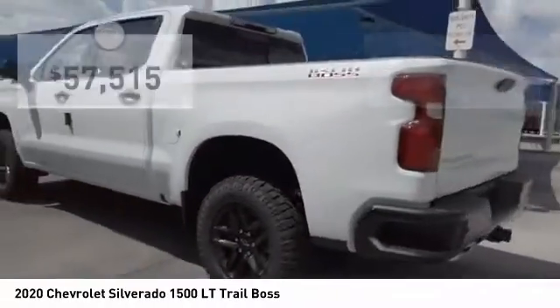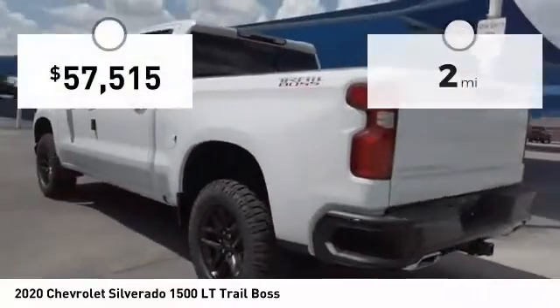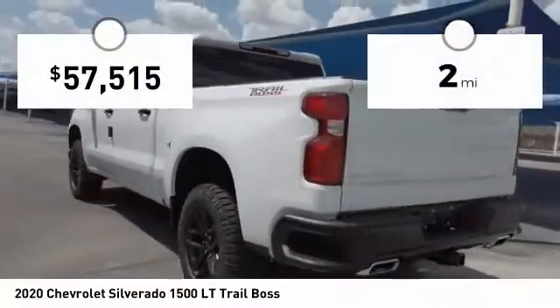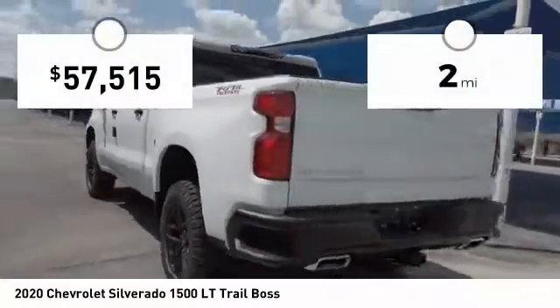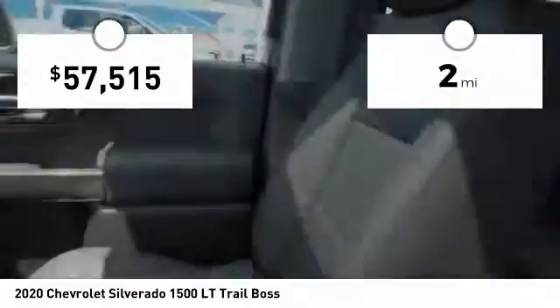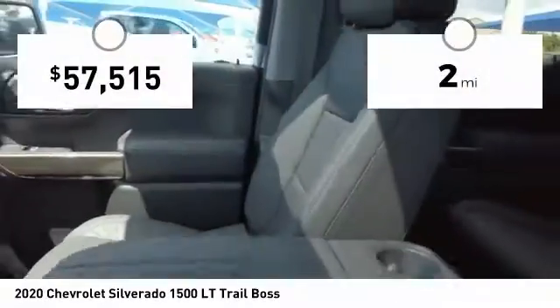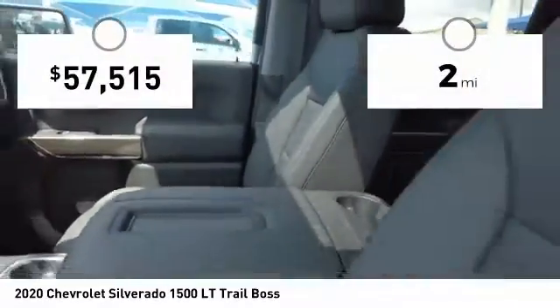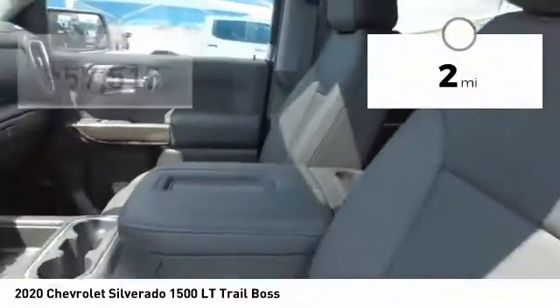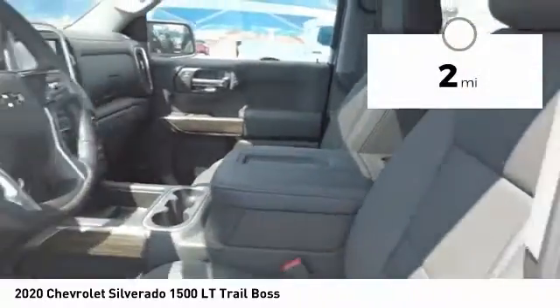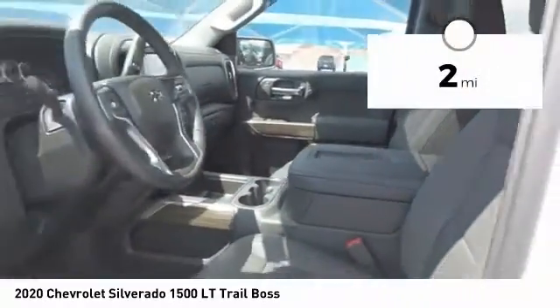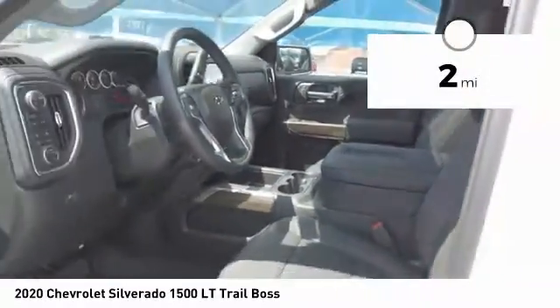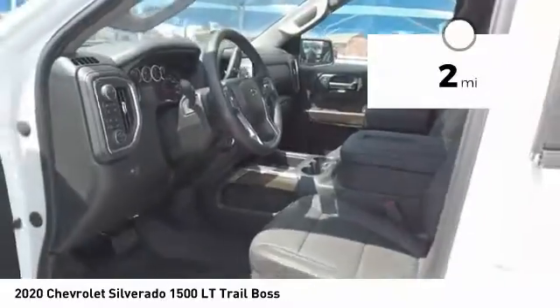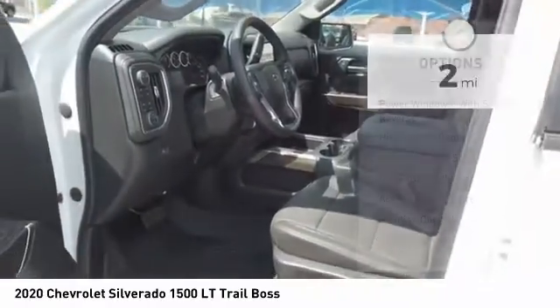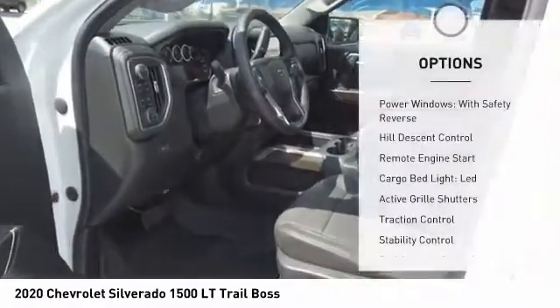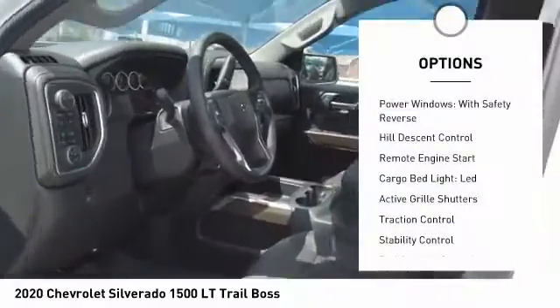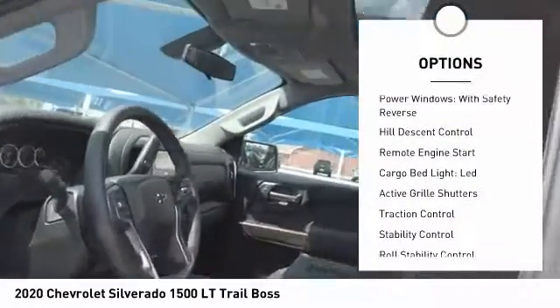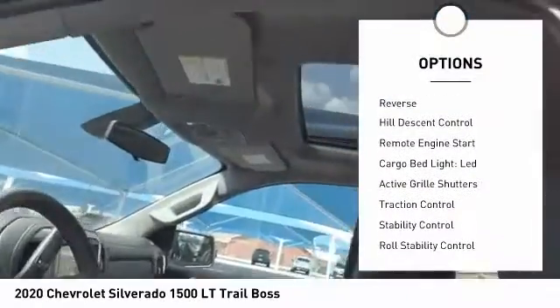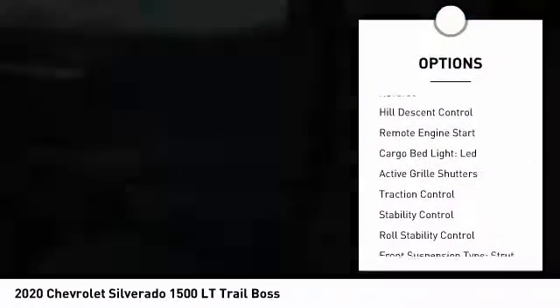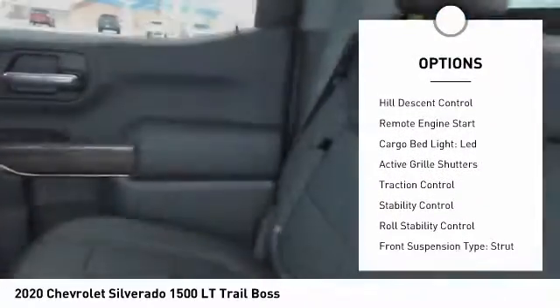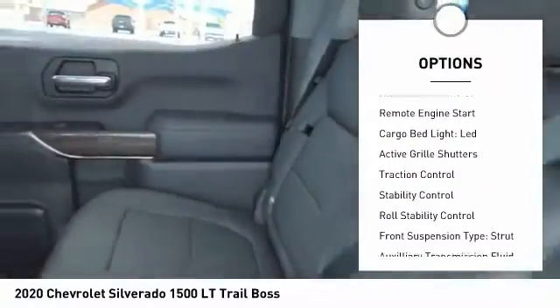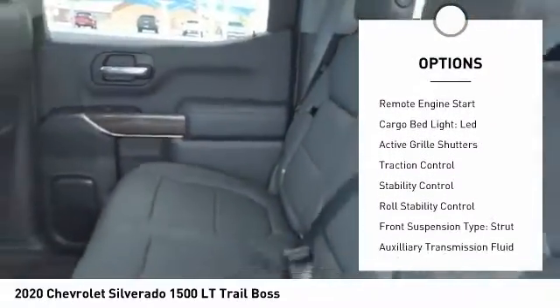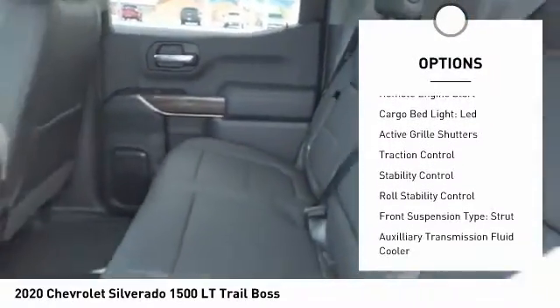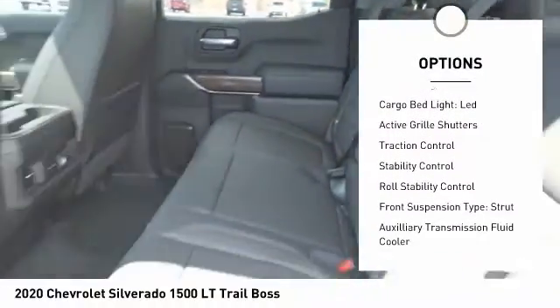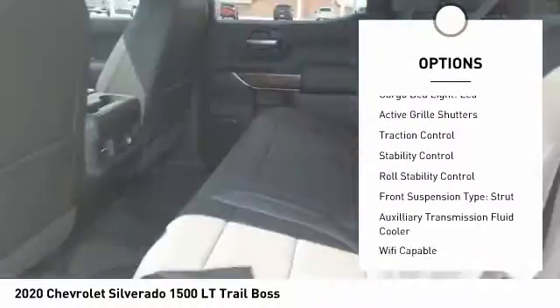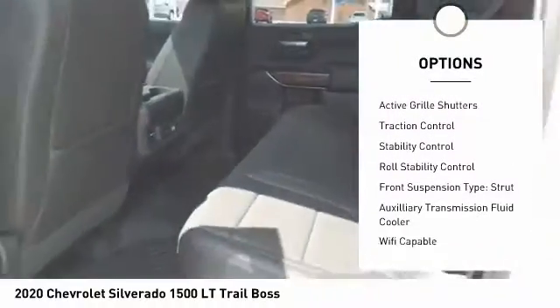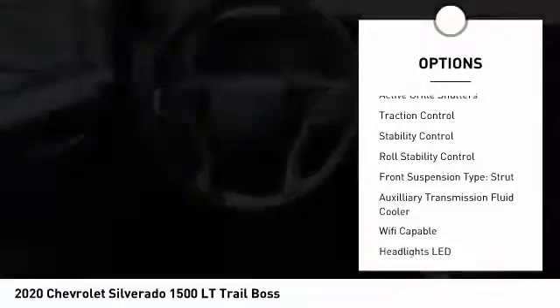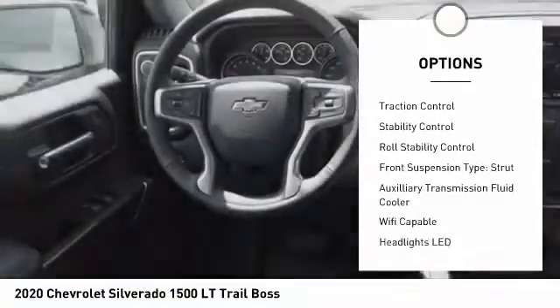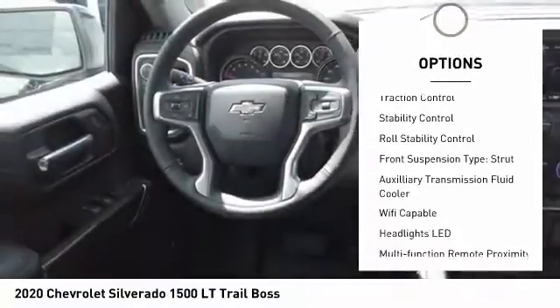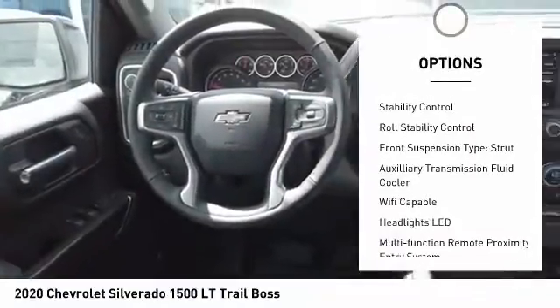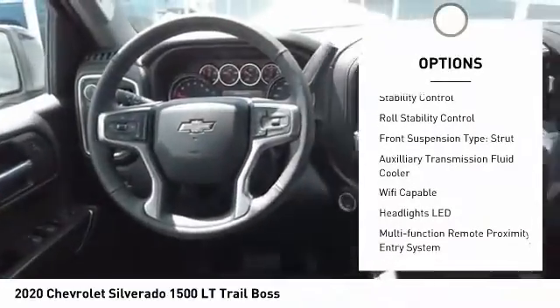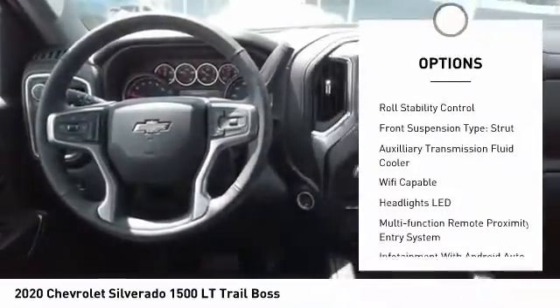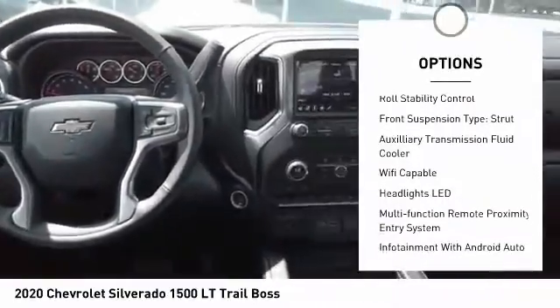This vehicle has less than 100 miles. Here are some of this vehicle's great options: power windows with safety reverse, hill descent control, remote engine start, cargo bed light LED.